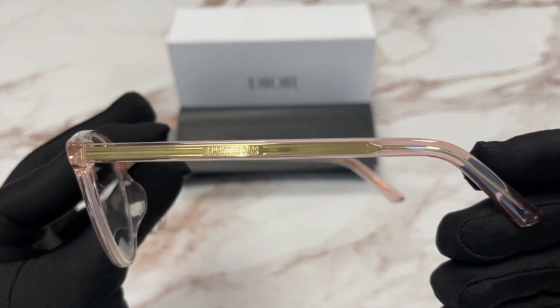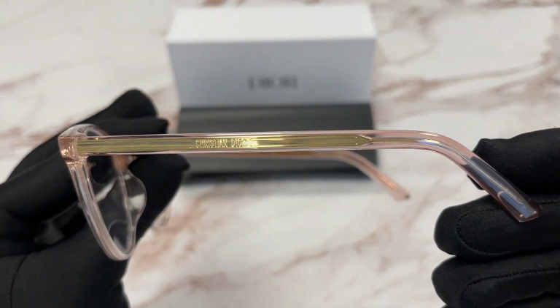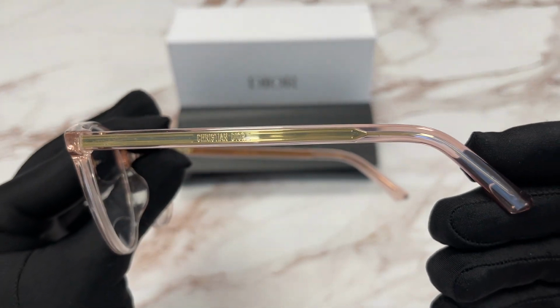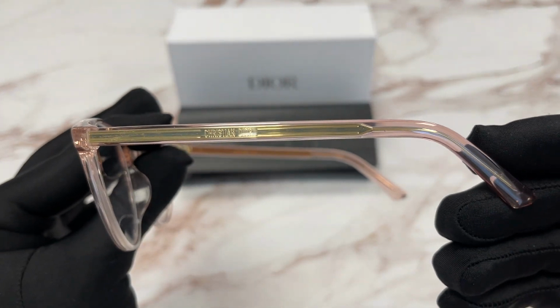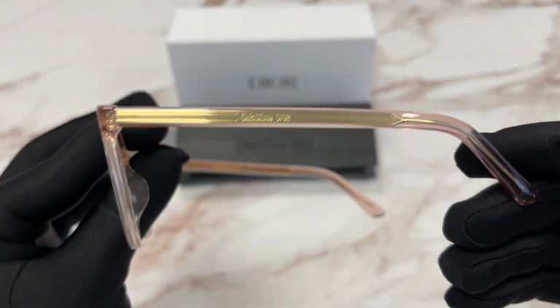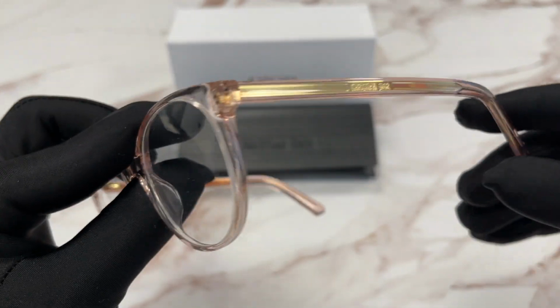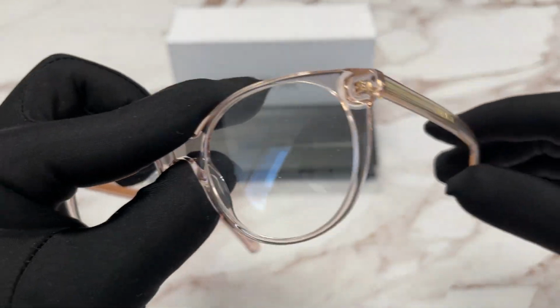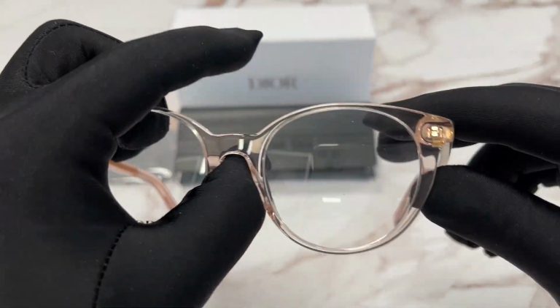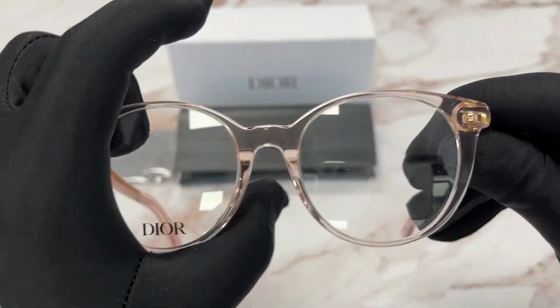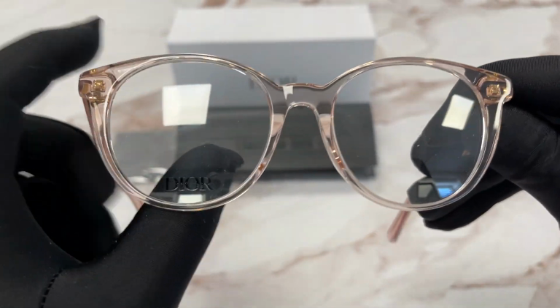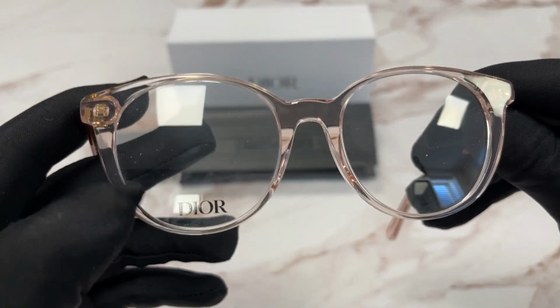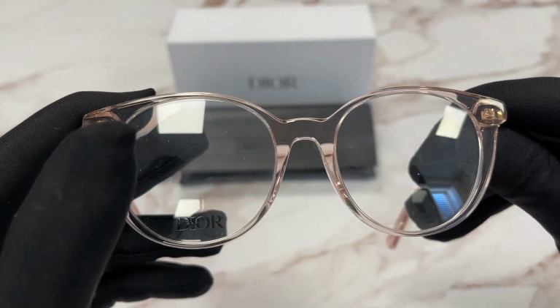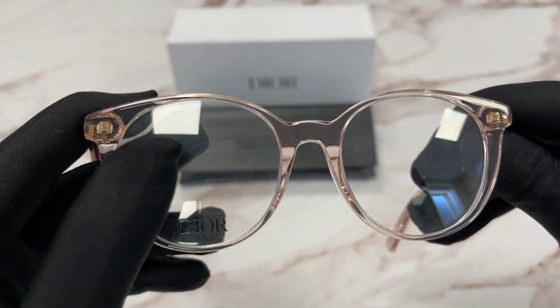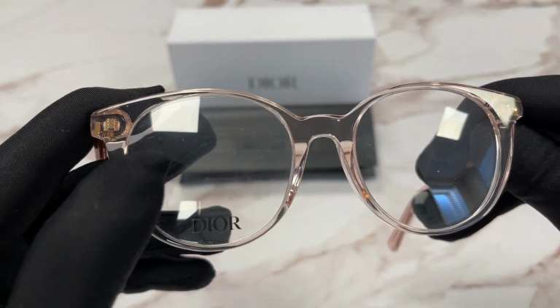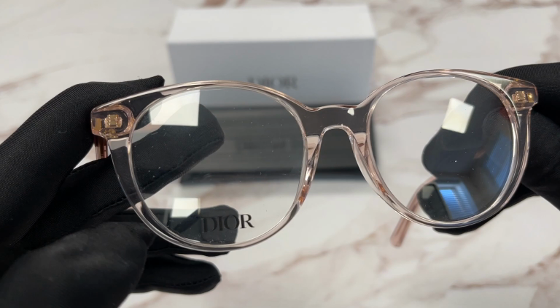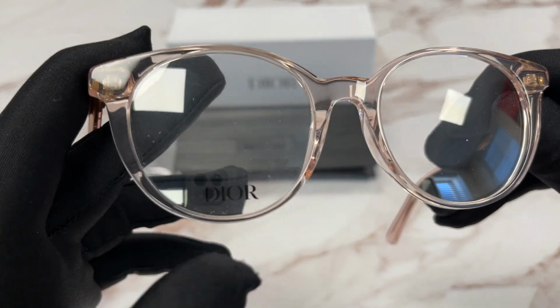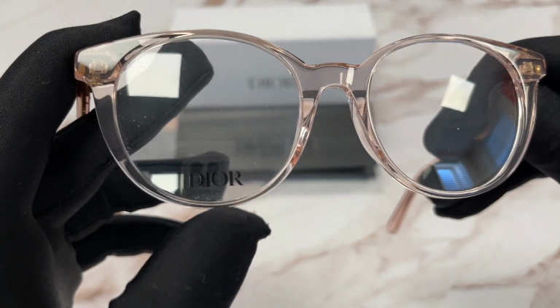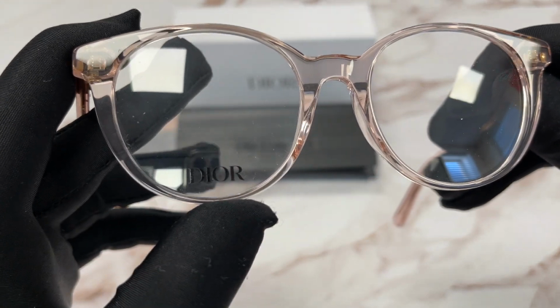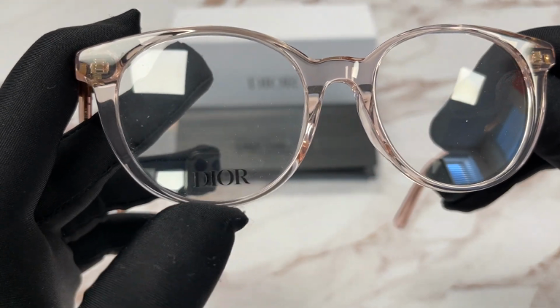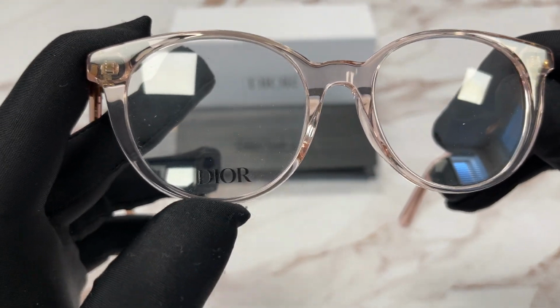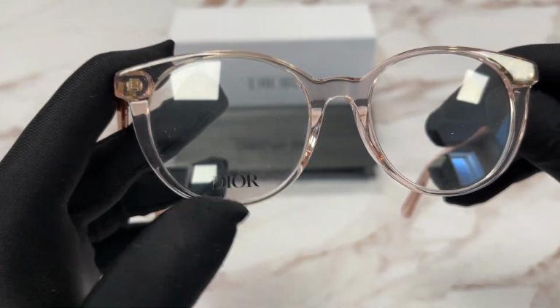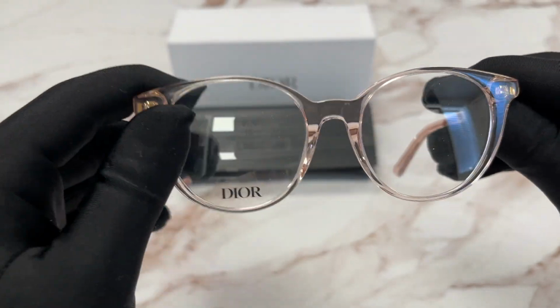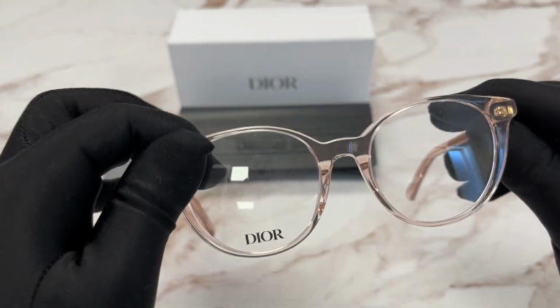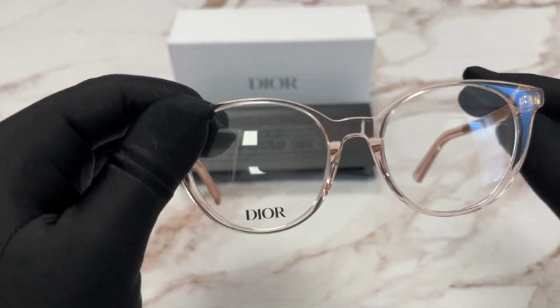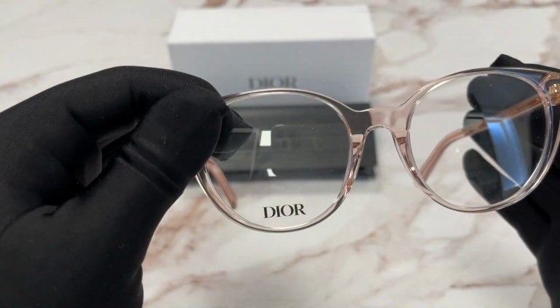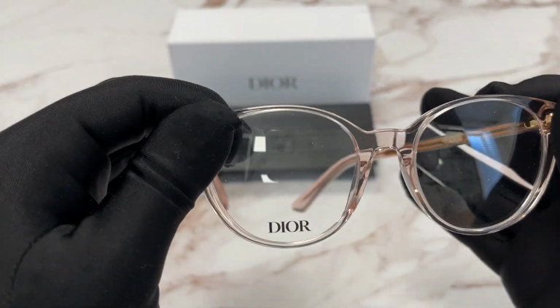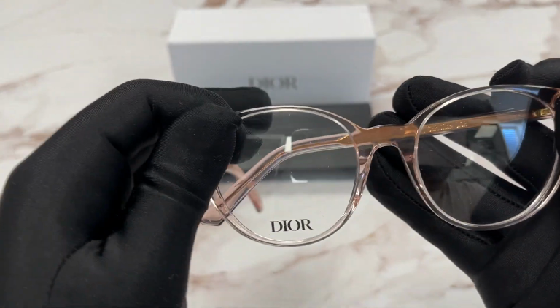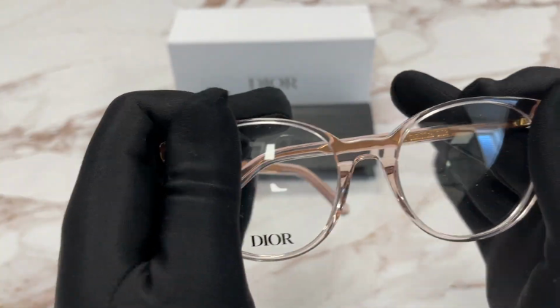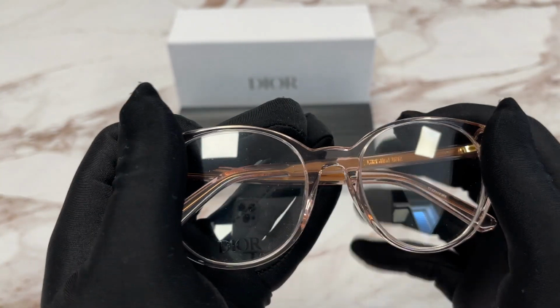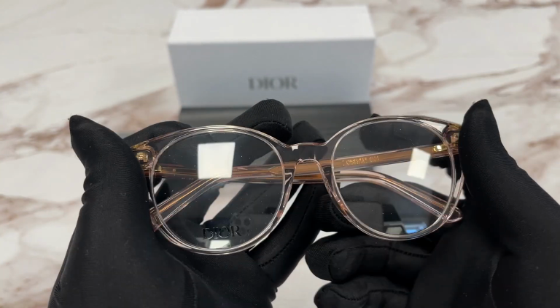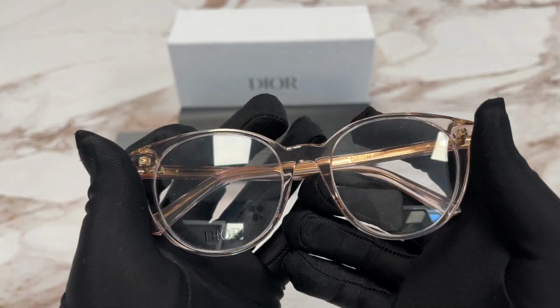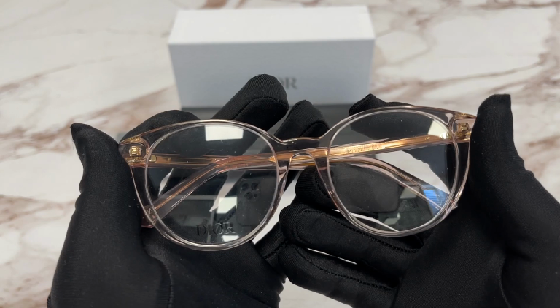The style of the temple is the same. These are demo lenses stamped with the Dior logo in black. The style of this frame is full rim round.